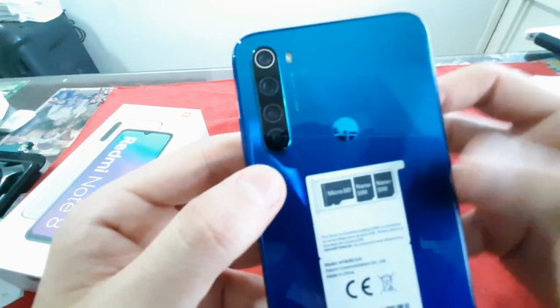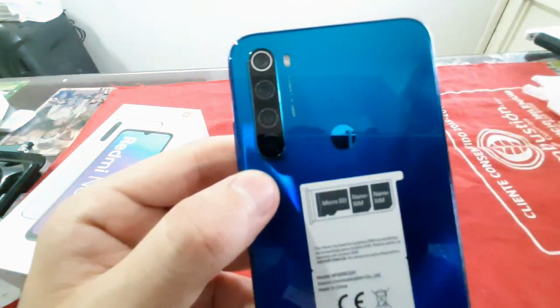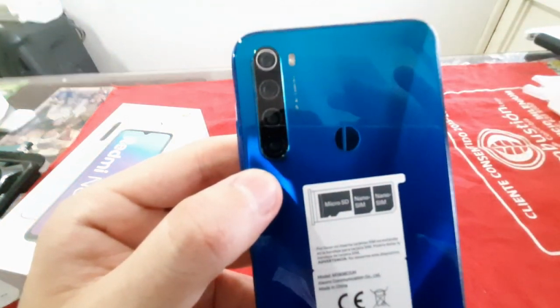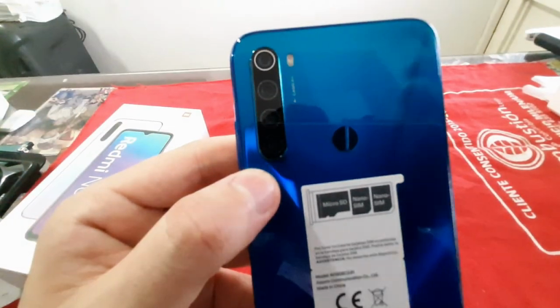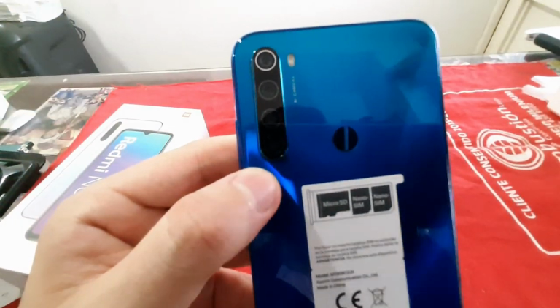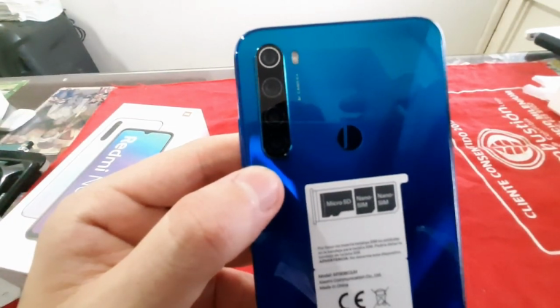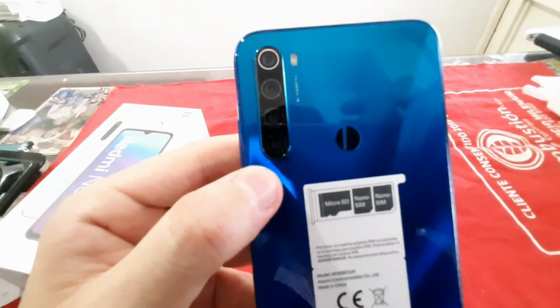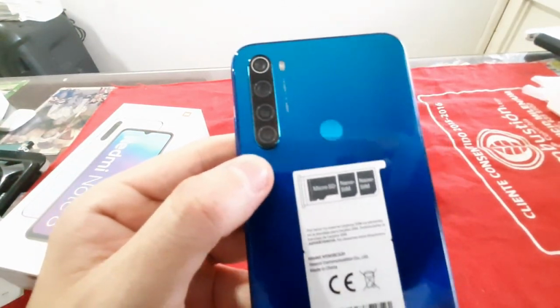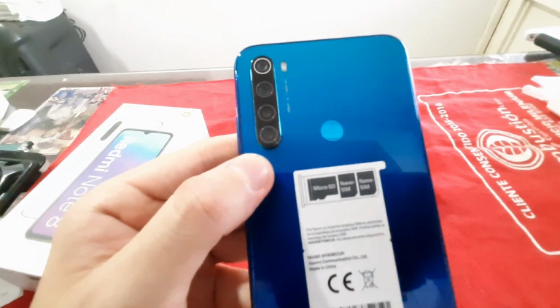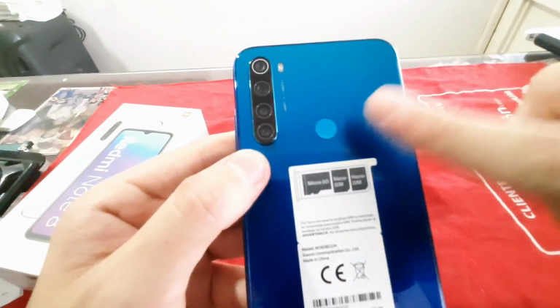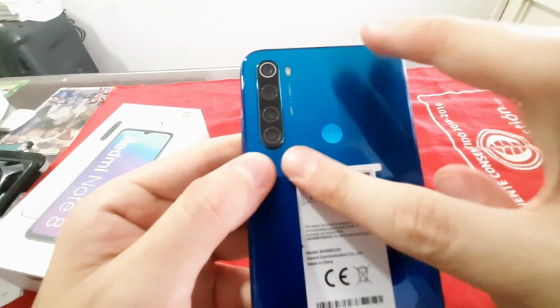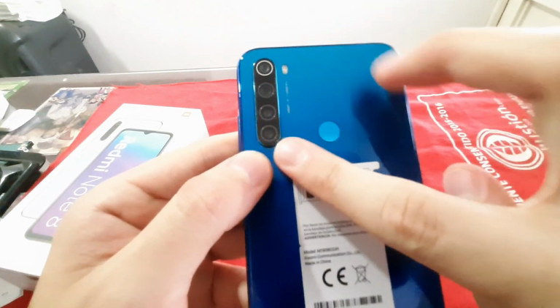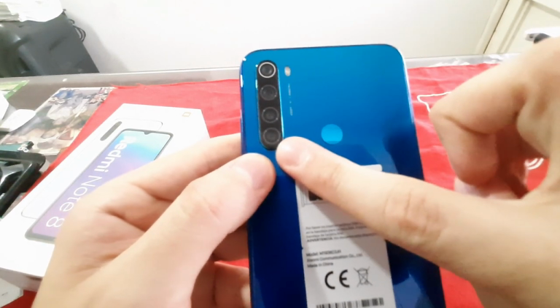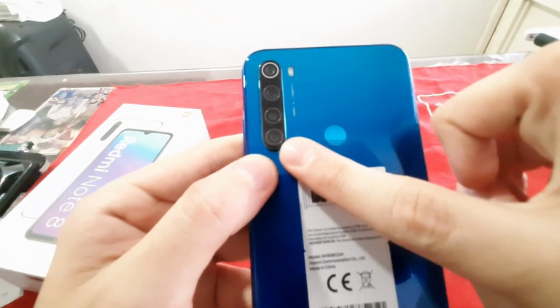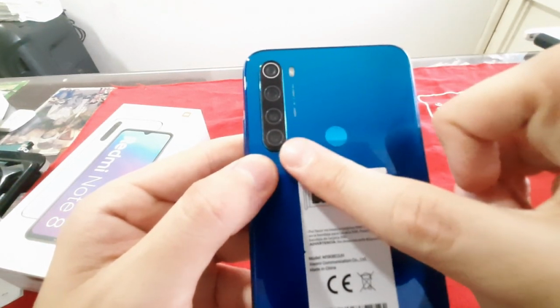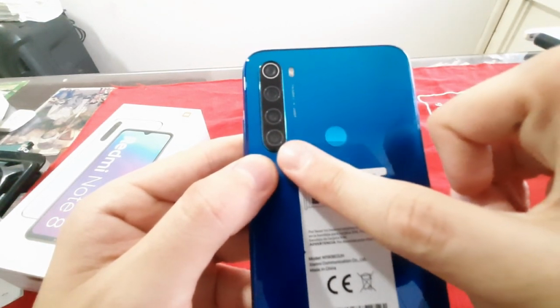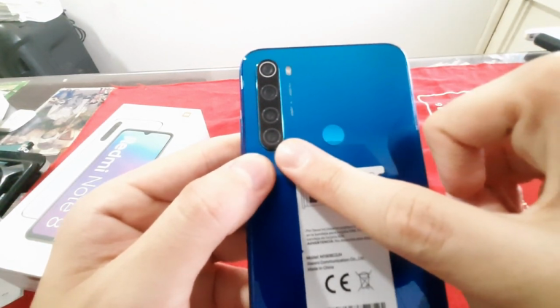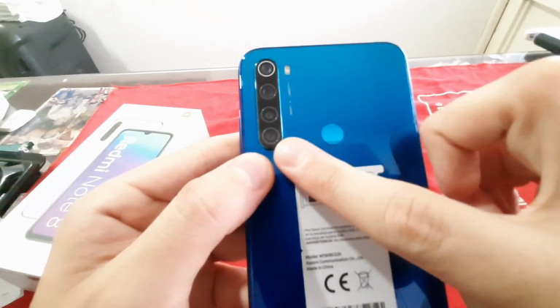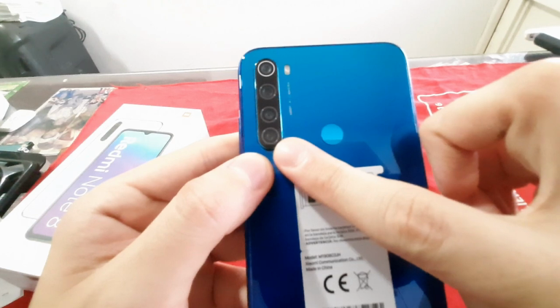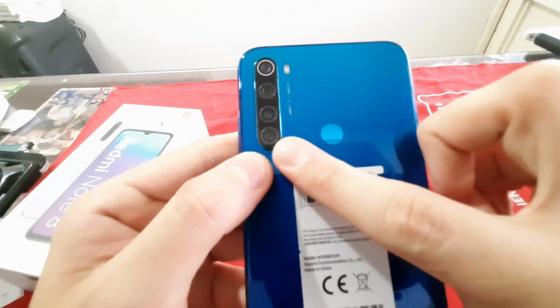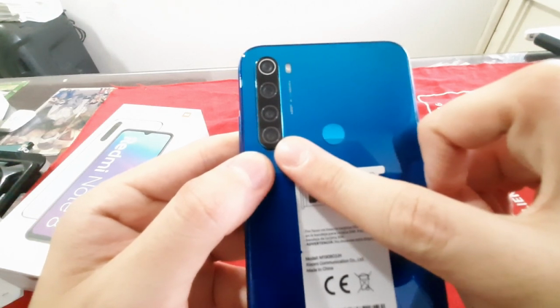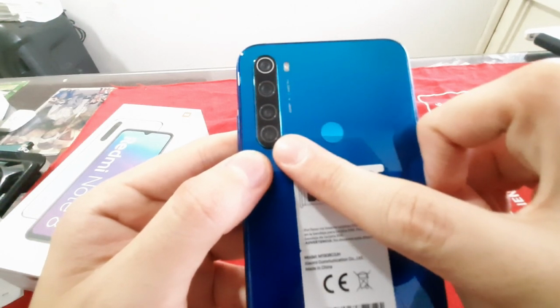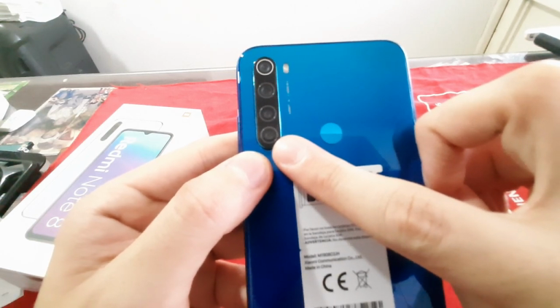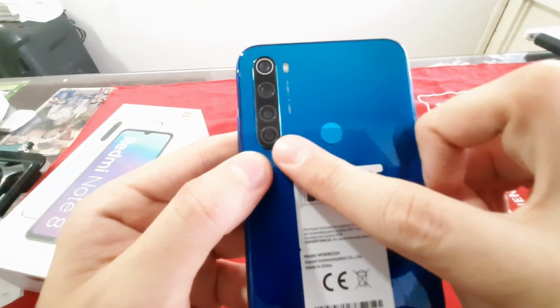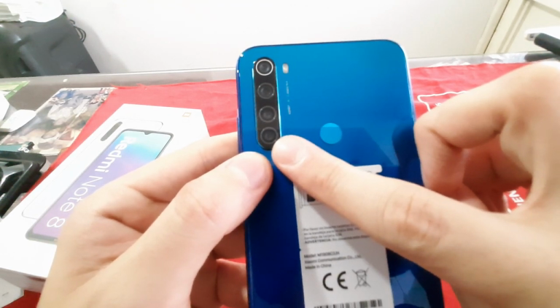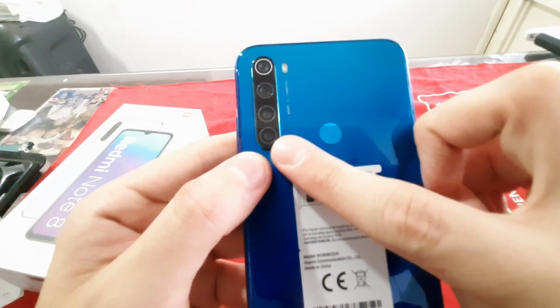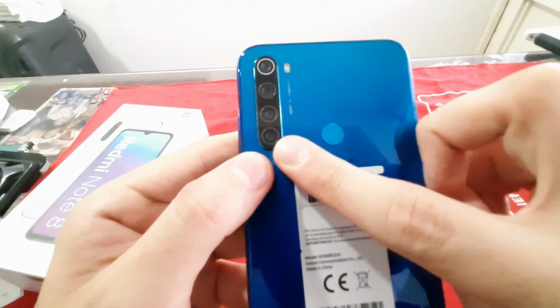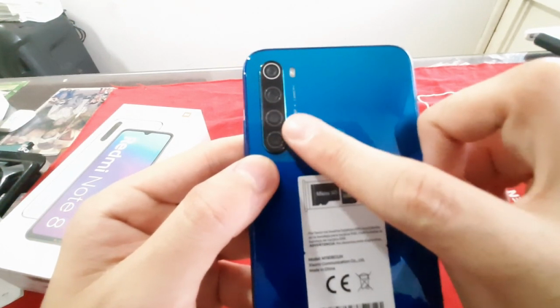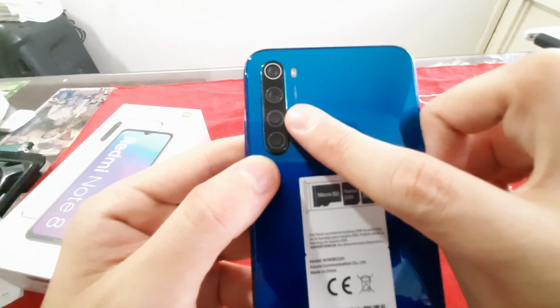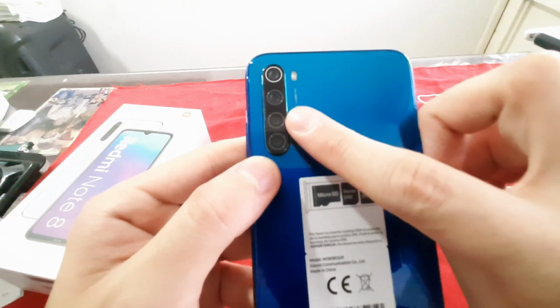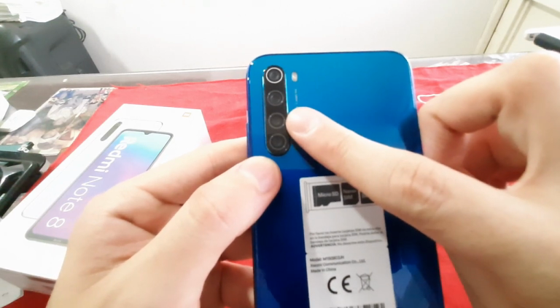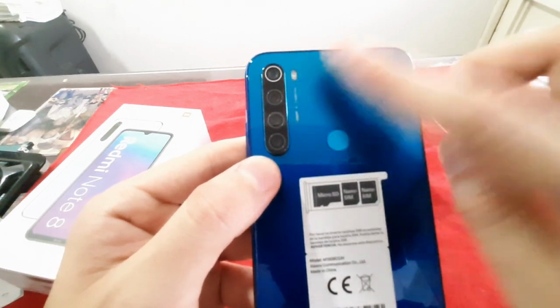Vamos a explicar cada una de las cámaras. La primera, de abajo hacia arriba, es la macro, que nos permite tomar fotos muy detalladas de cerca, por ejemplo, animales muy pequeños, plantas, etc. A continuación voy a hacer una especie de detallado de cómo funciona esto.